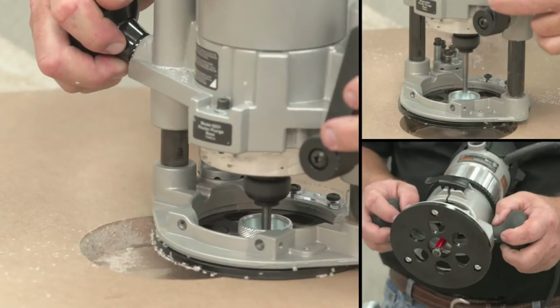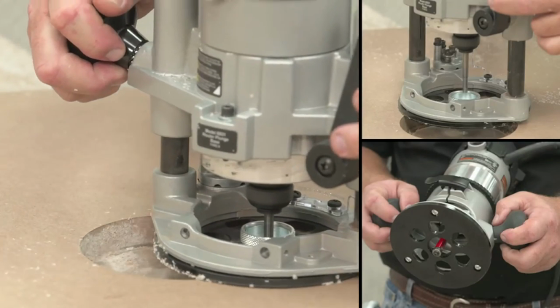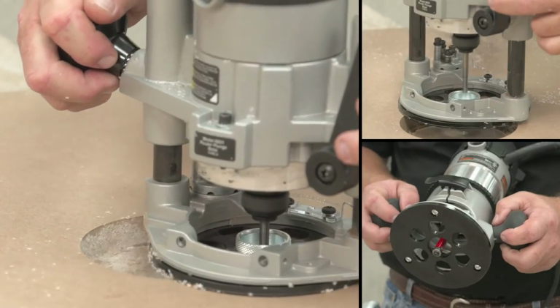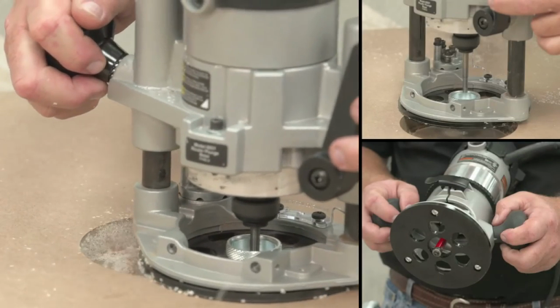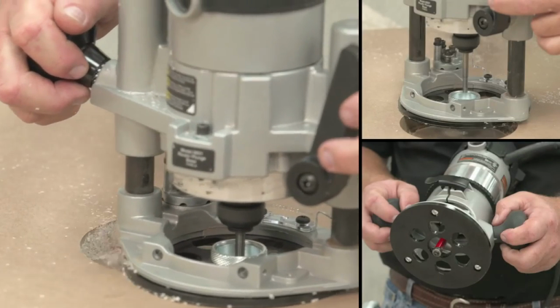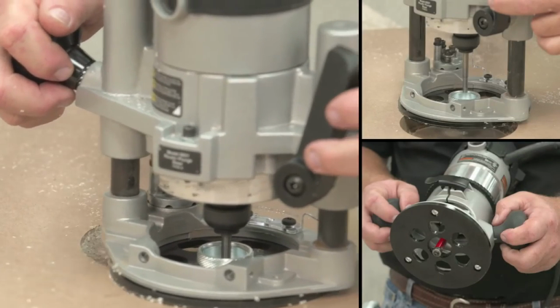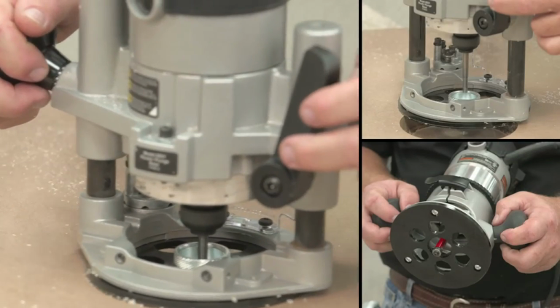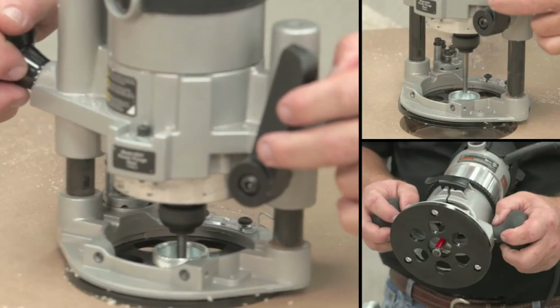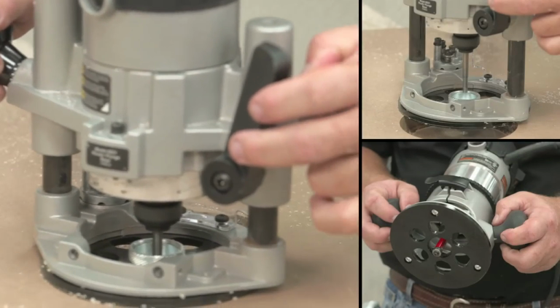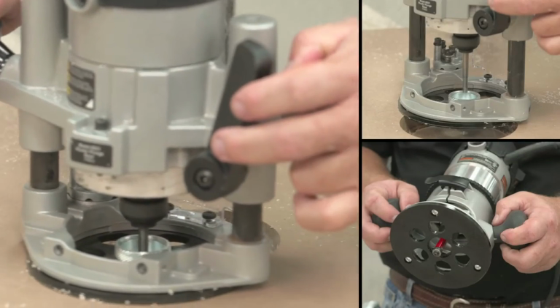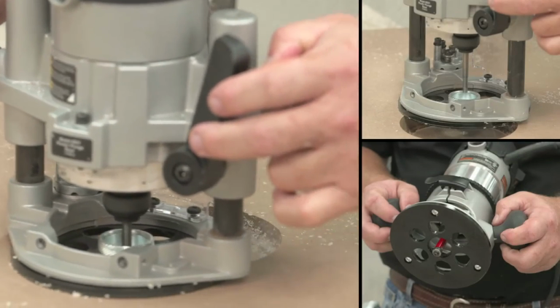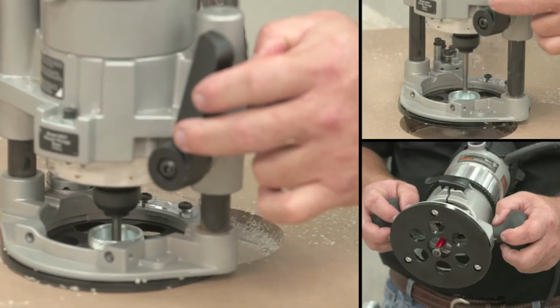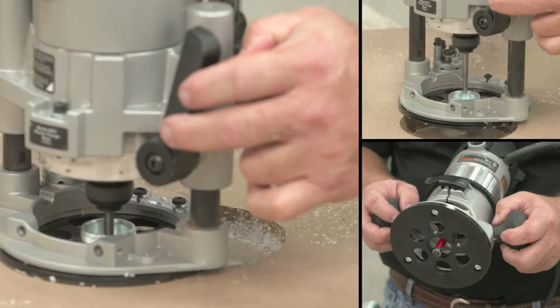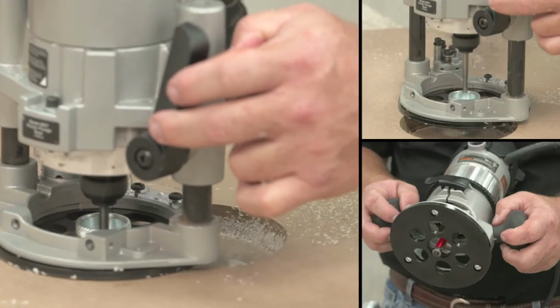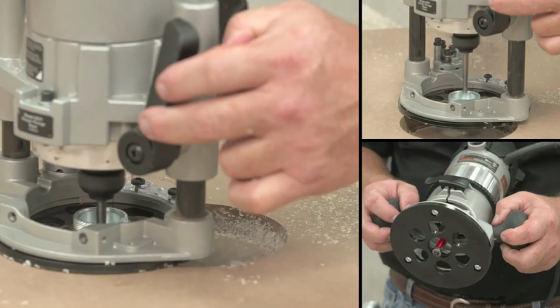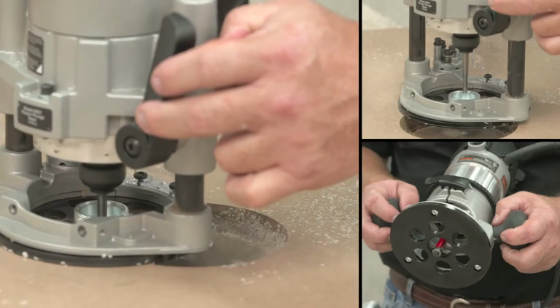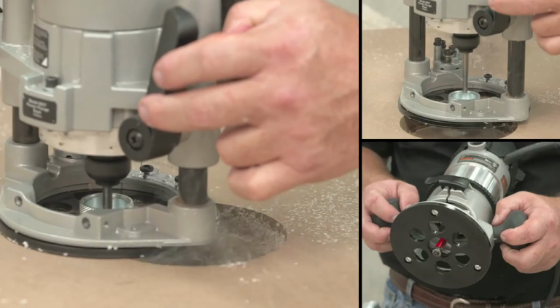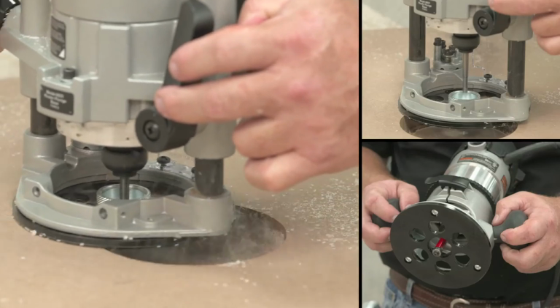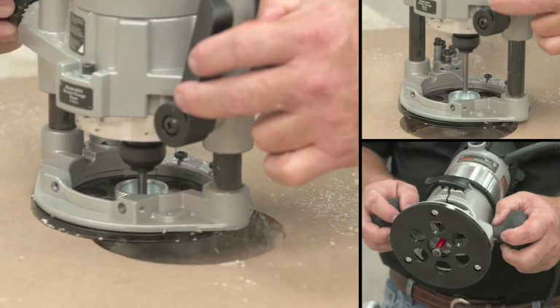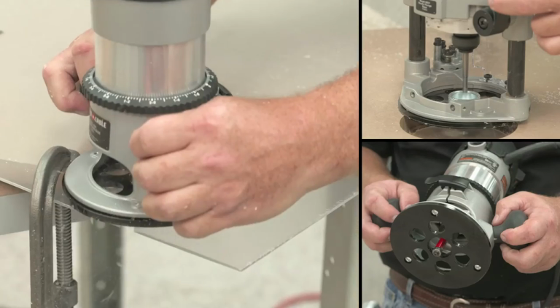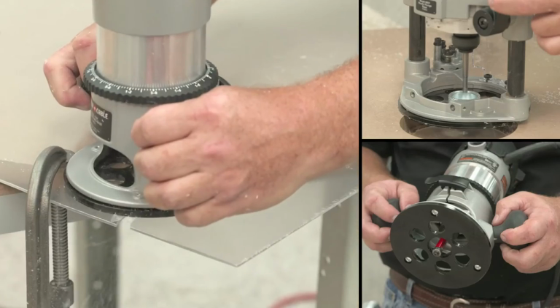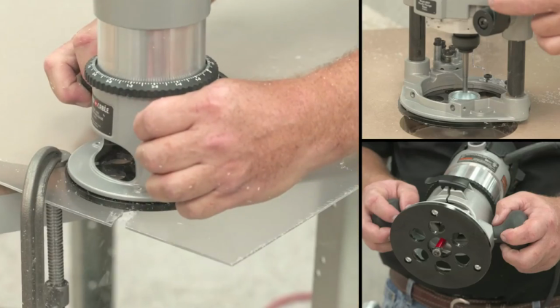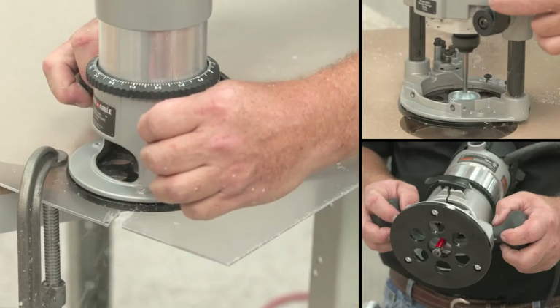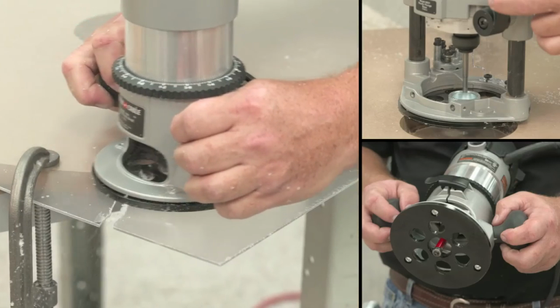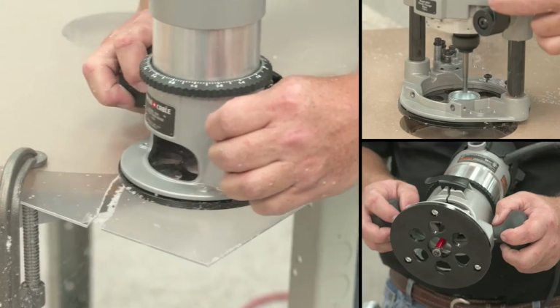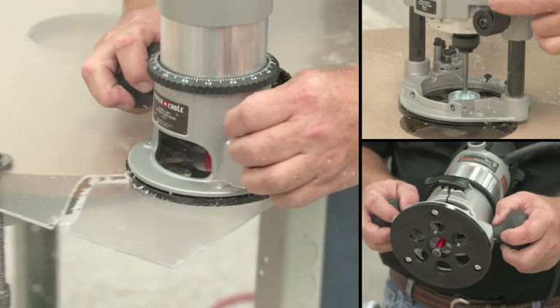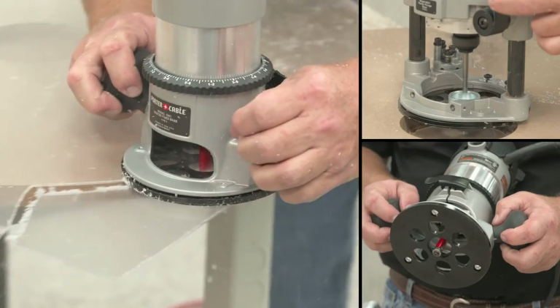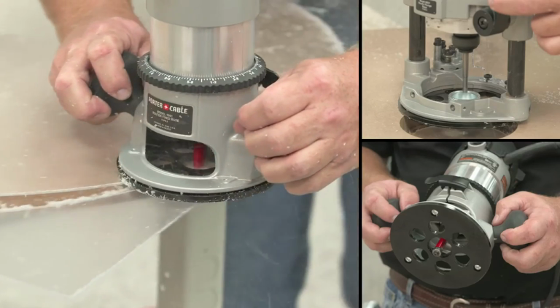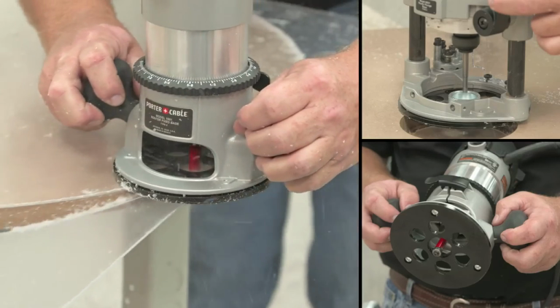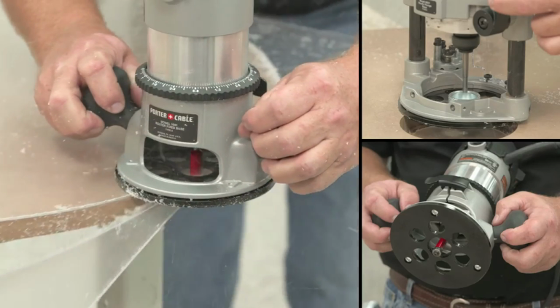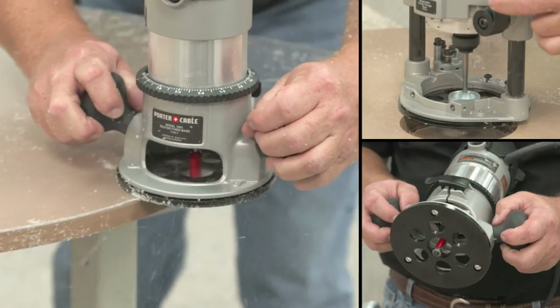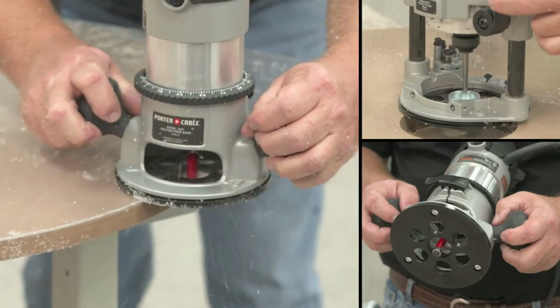A router fitted with bits designed for cutting plastics is the optimal tool for cutting acrylic and polycarbonate. It works best for cutting shapes and produces a high-quality edge.